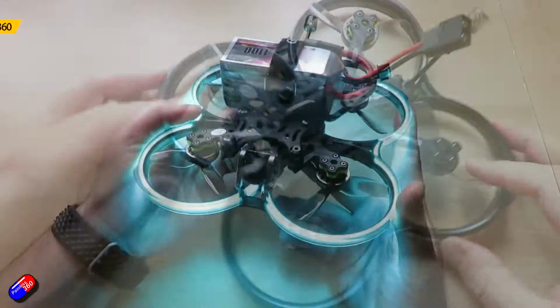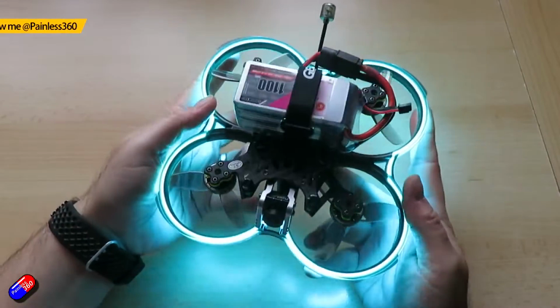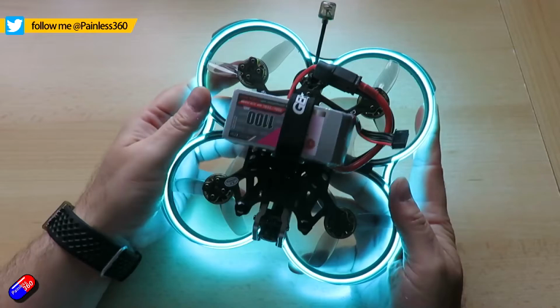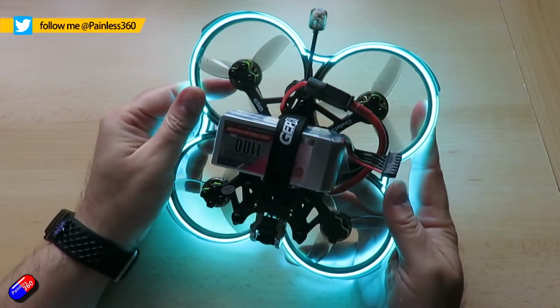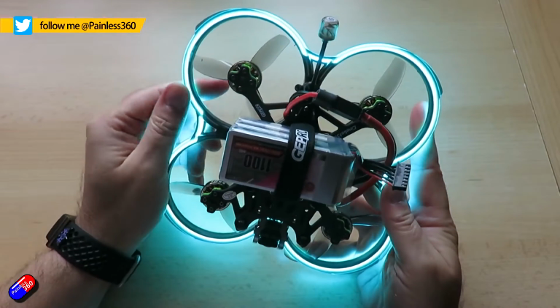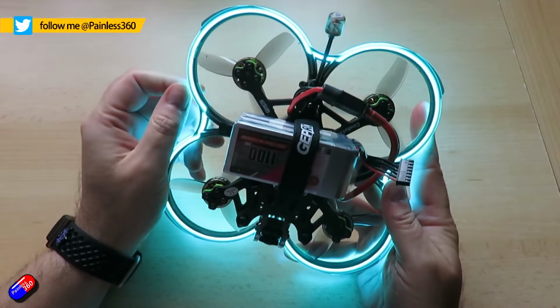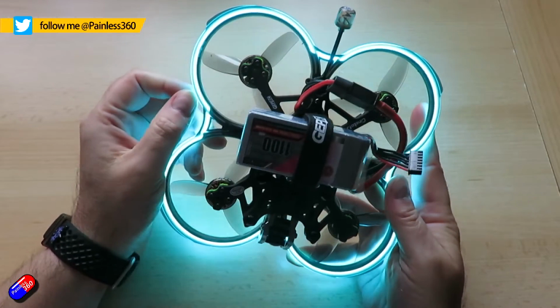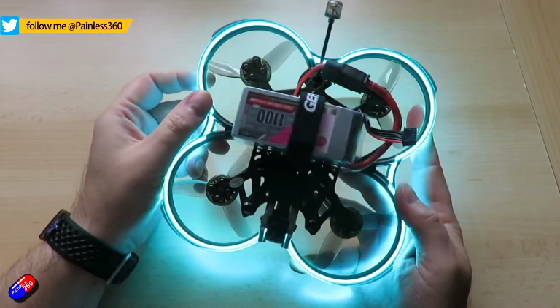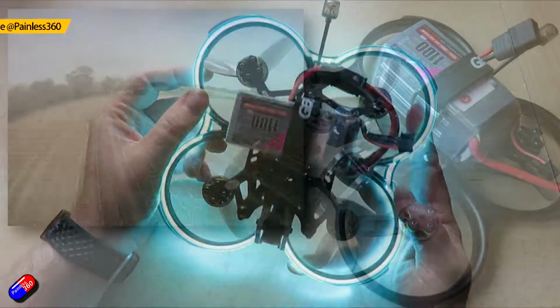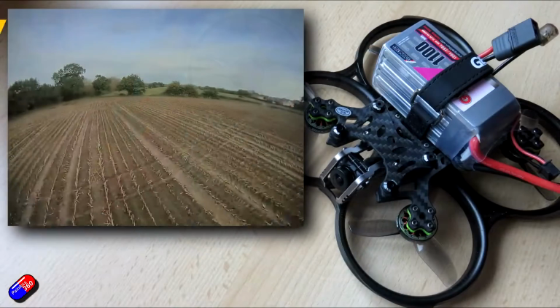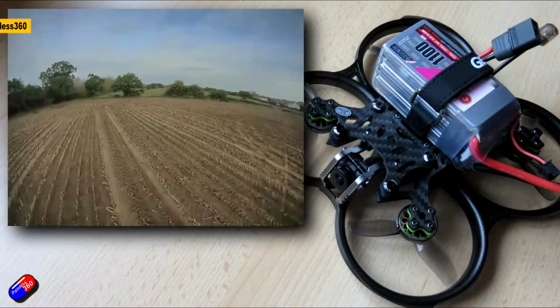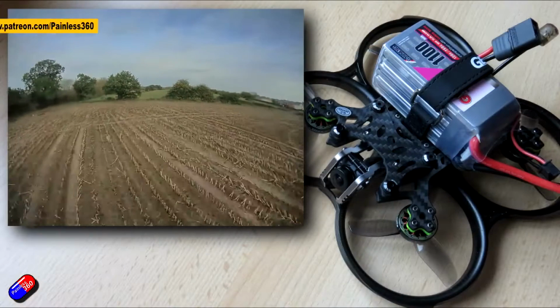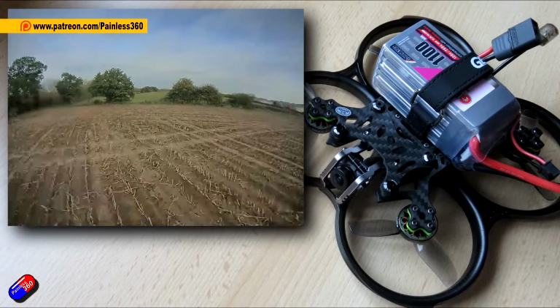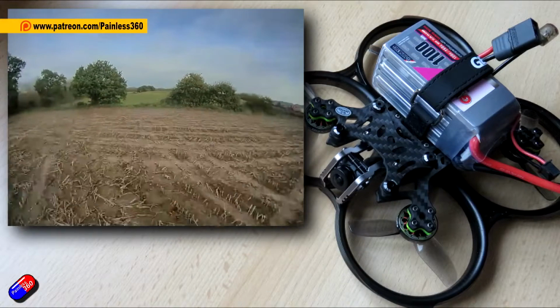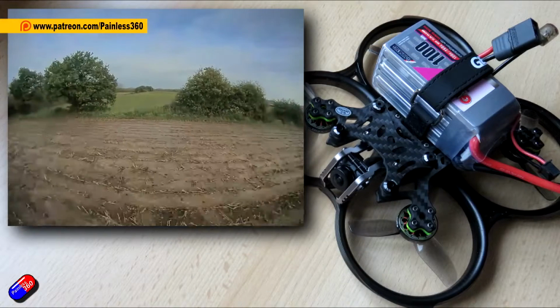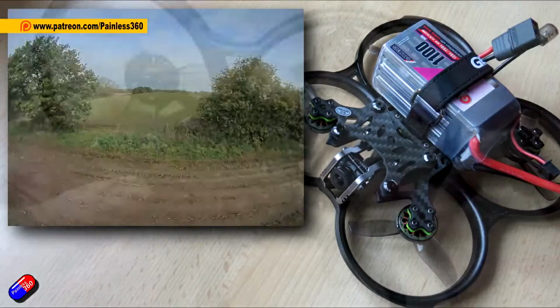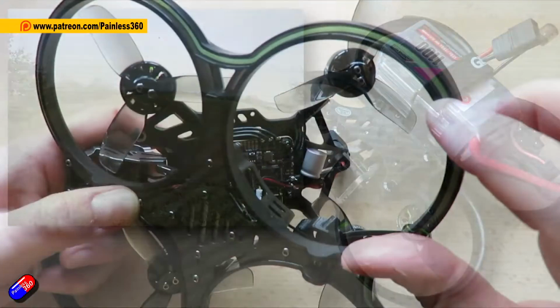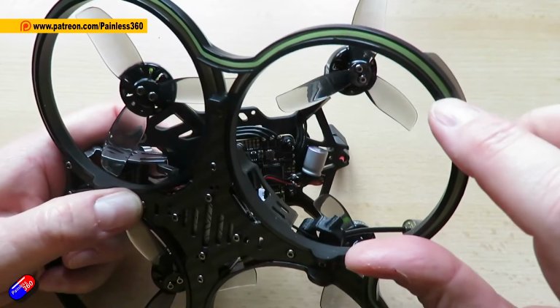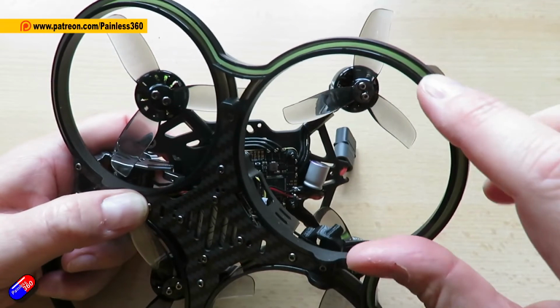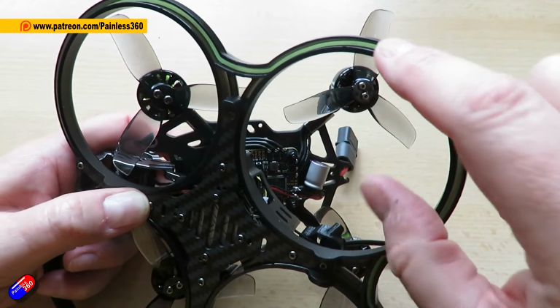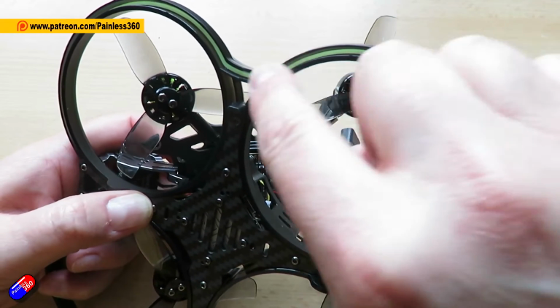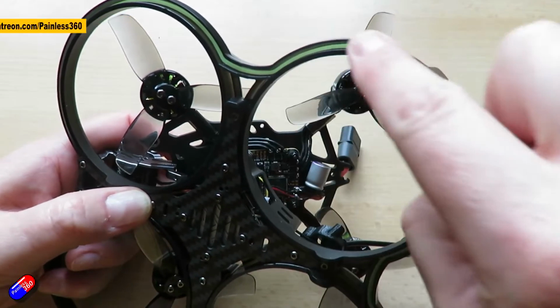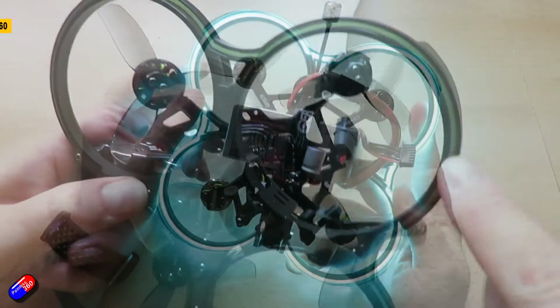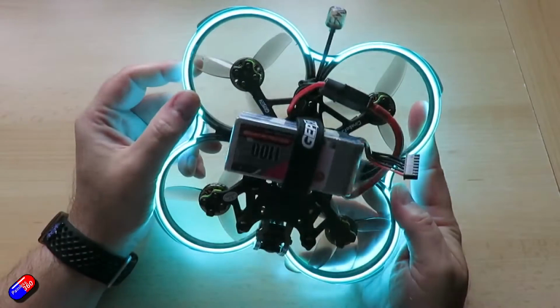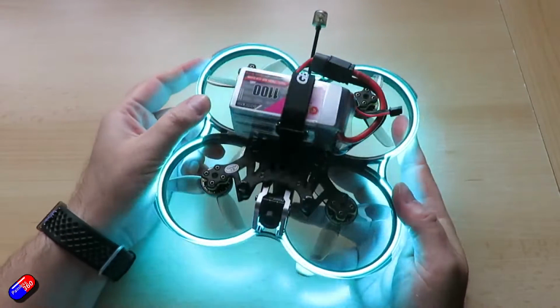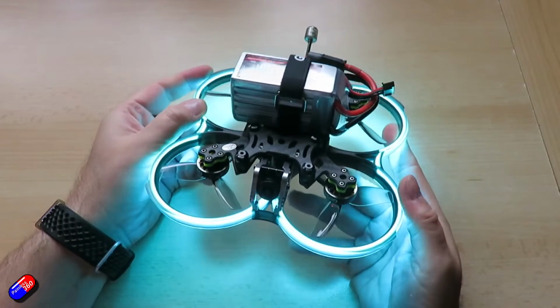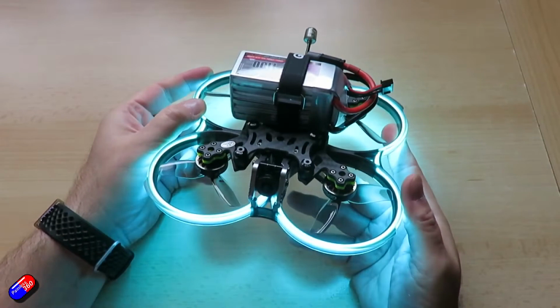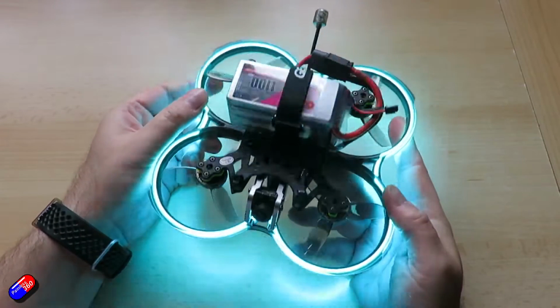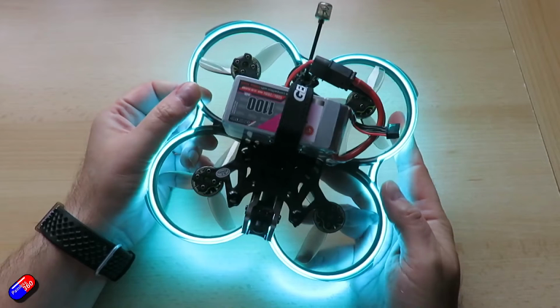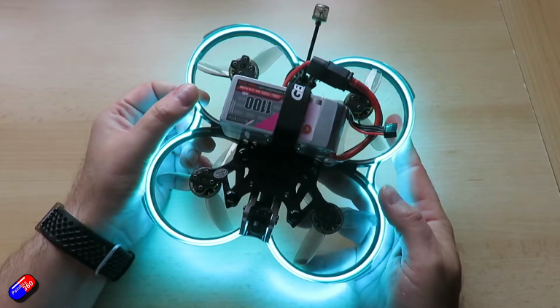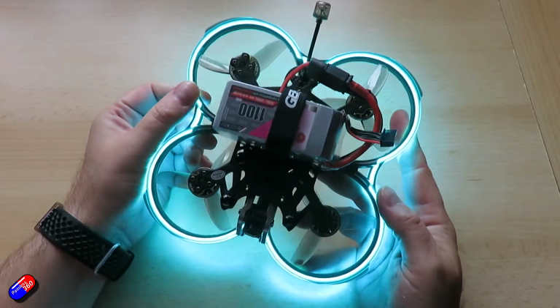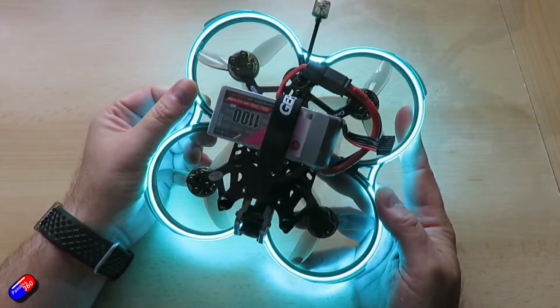I did a video about this a while ago. This is a fantastic little thing, and one of the cool parts of it is around the edge — you can see that green line there — it actually lights up. I did a video talking about how you set that up inside Betaflight.